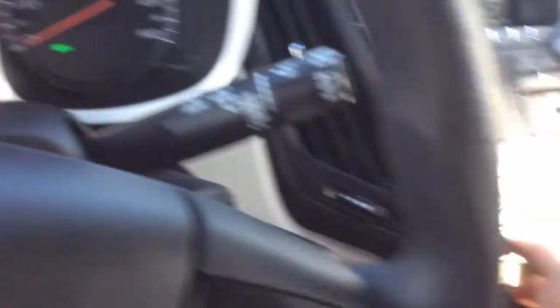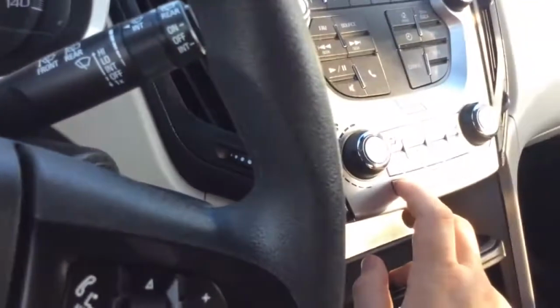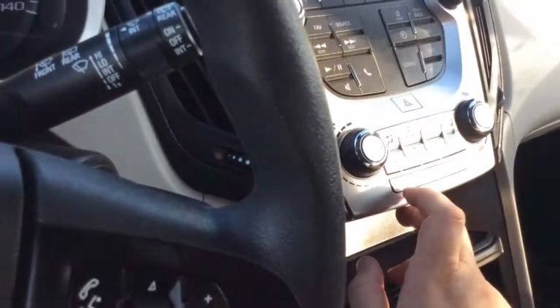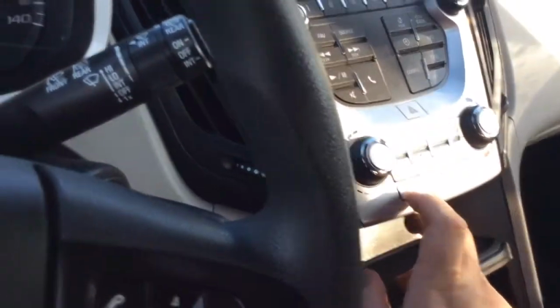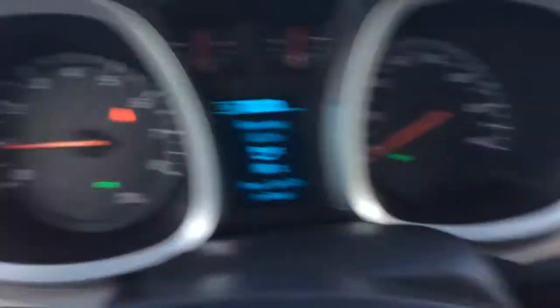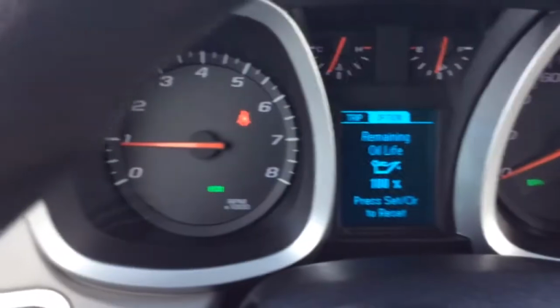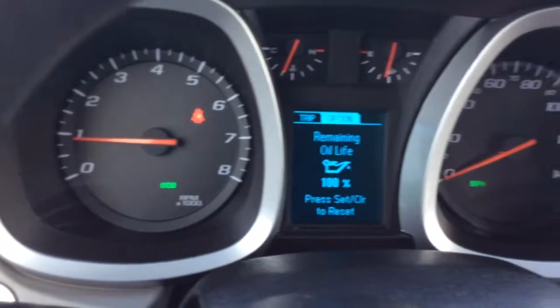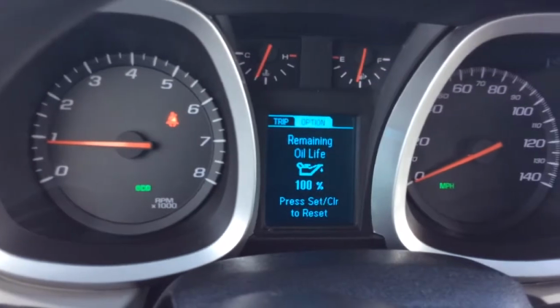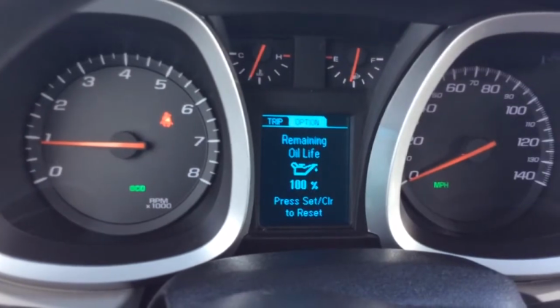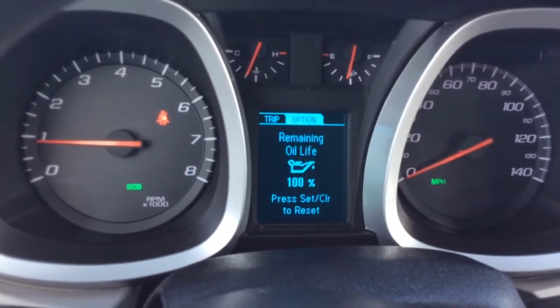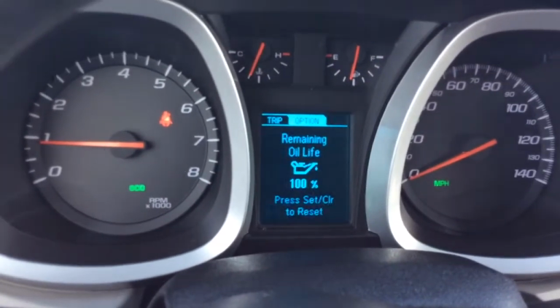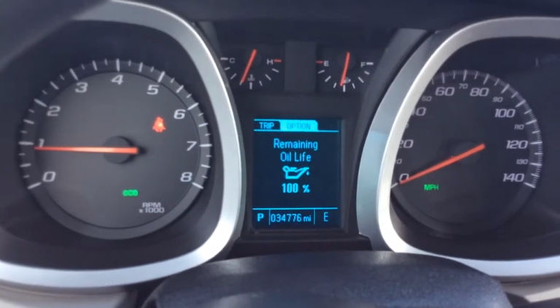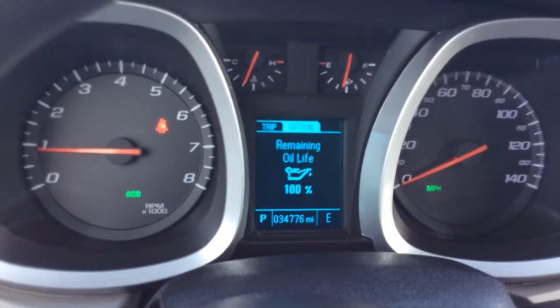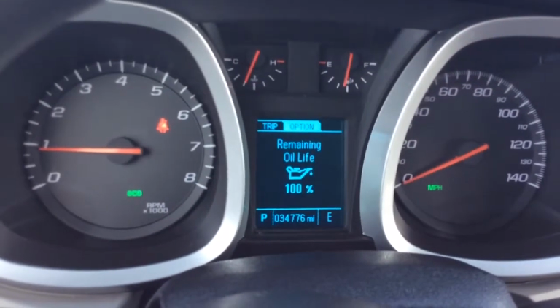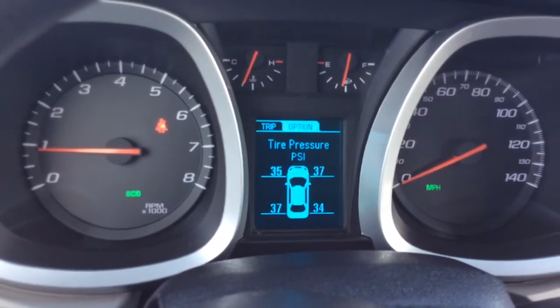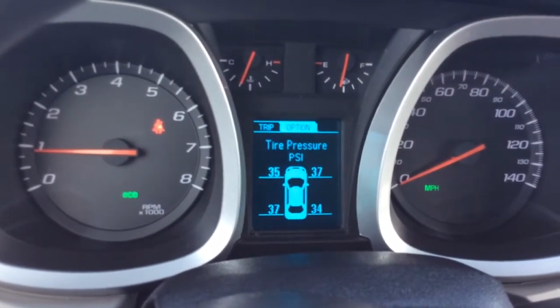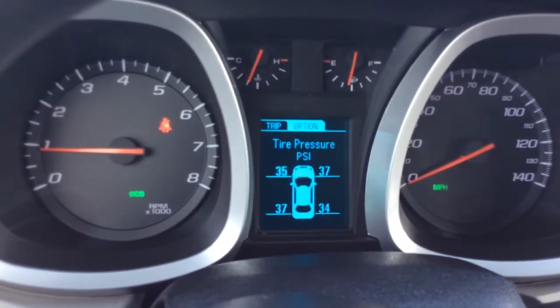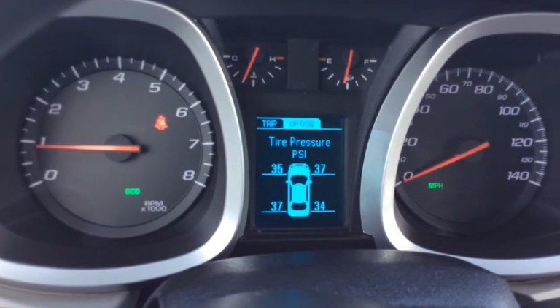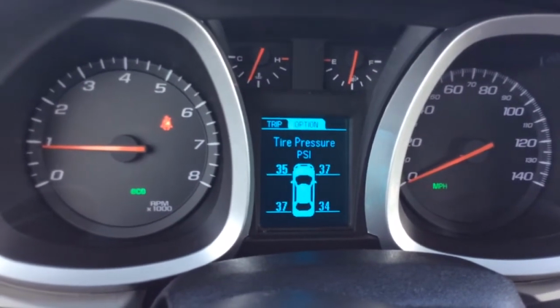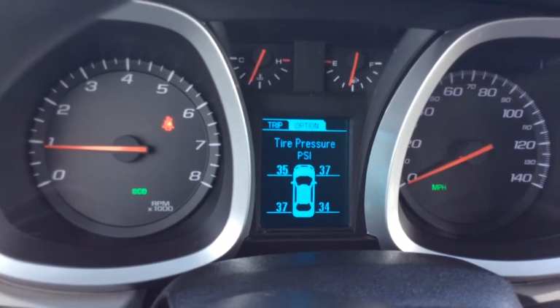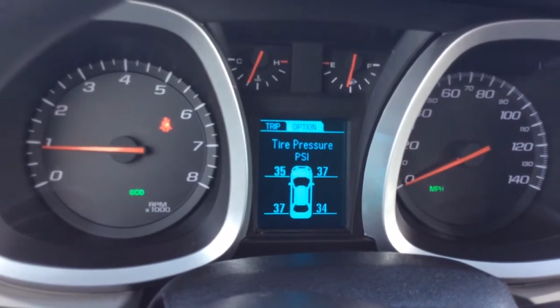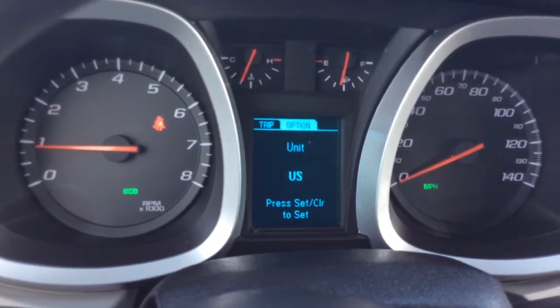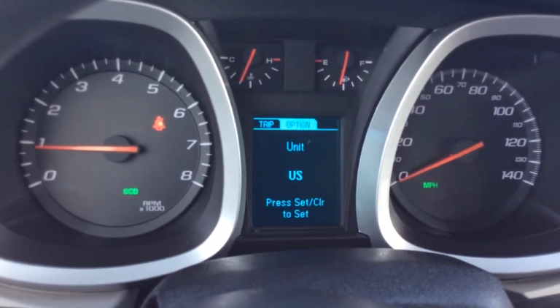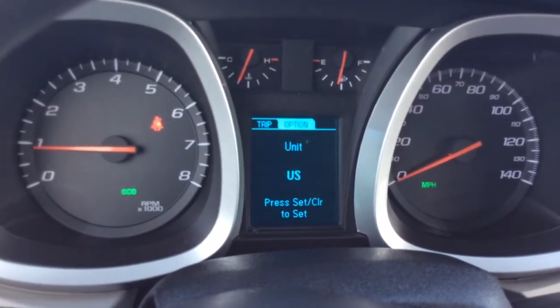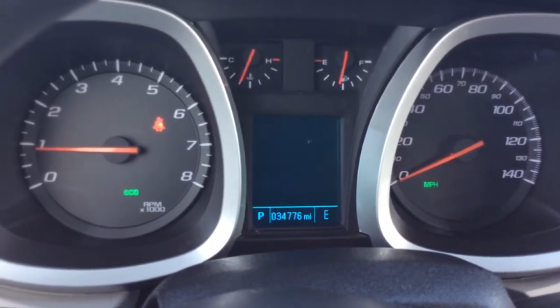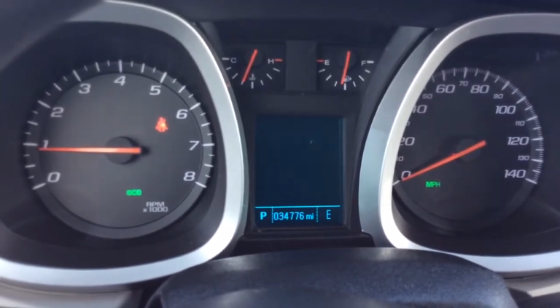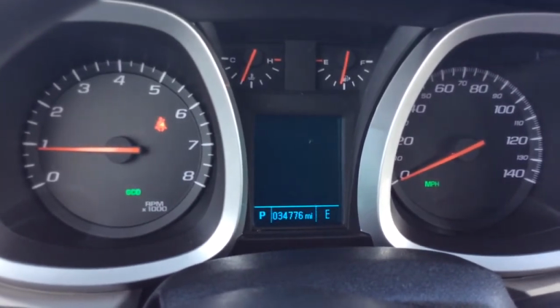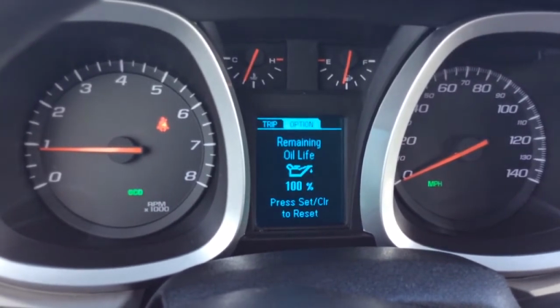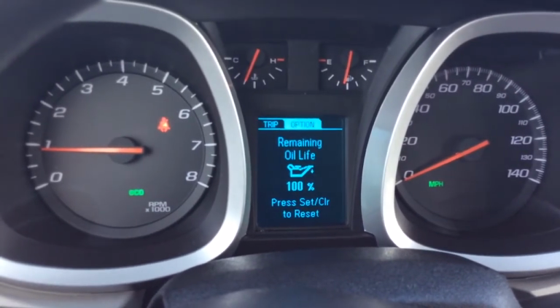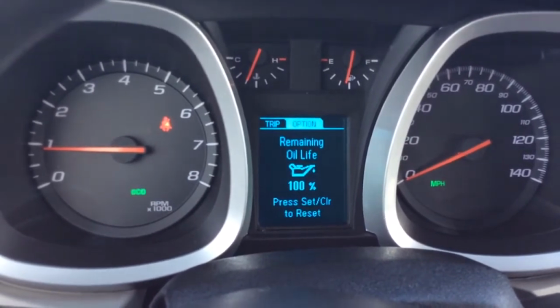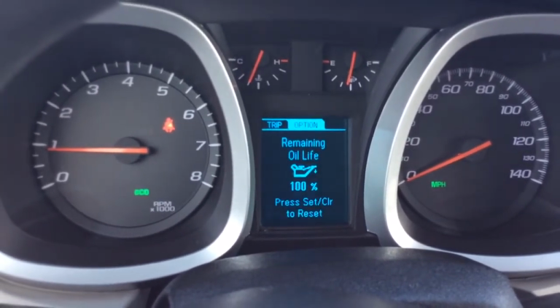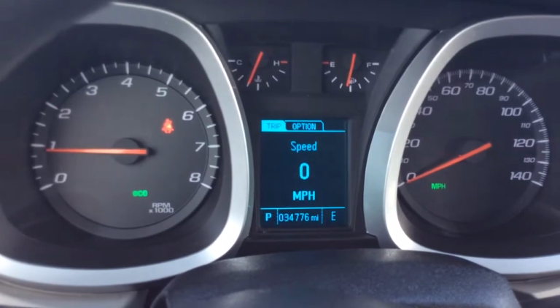If you hit the menu button over here, that will take you into the vehicle information mode. The oil was just changed — you have 100% of oil life. There are digital tire pressure monitors in all four tires. You can also have a blank screen on there, and back to the oil change display.